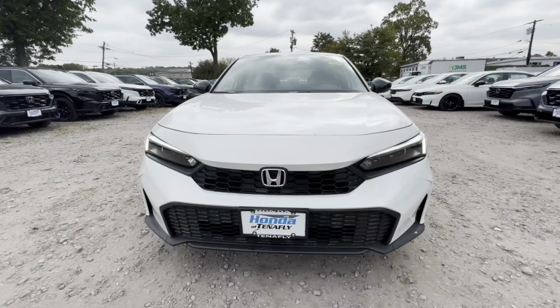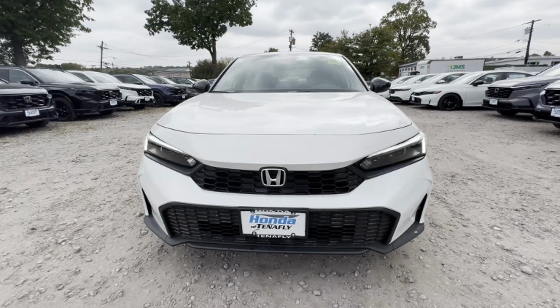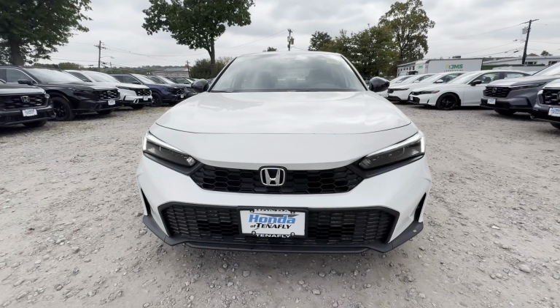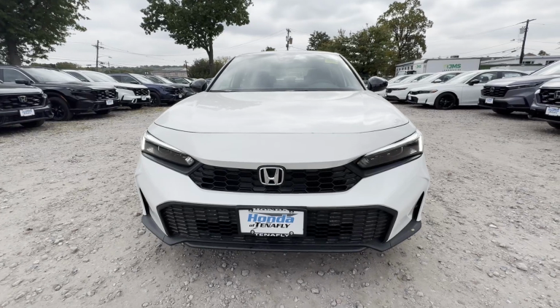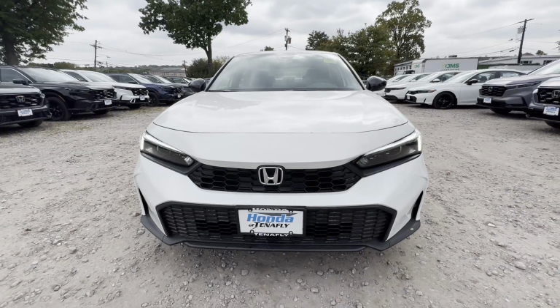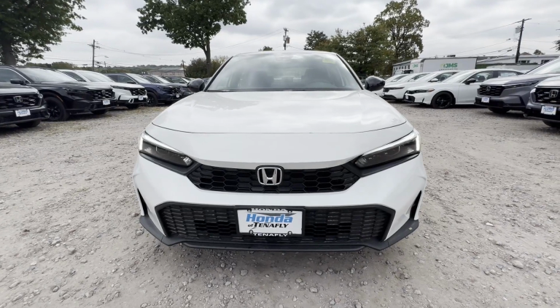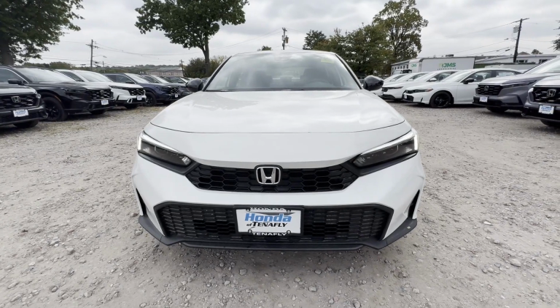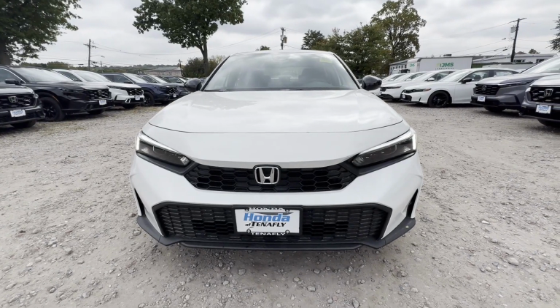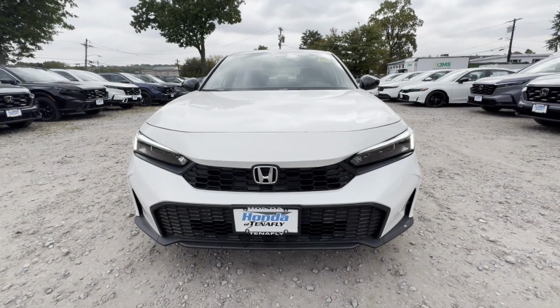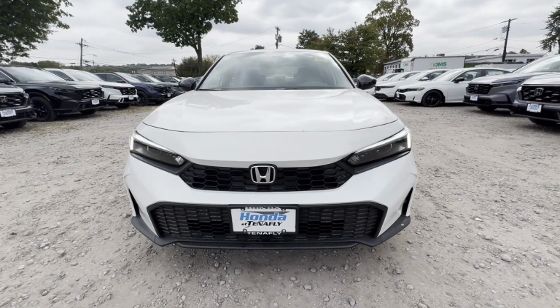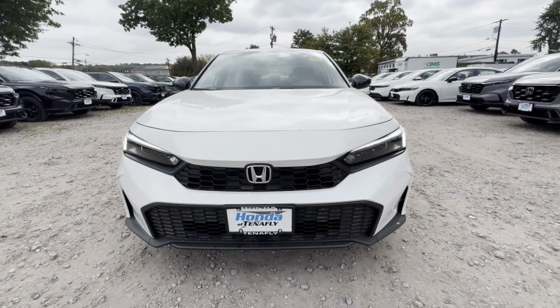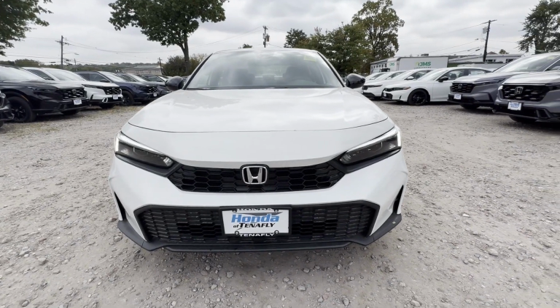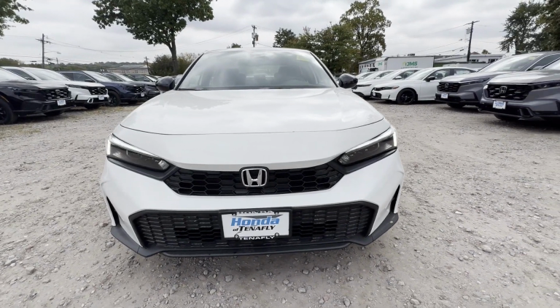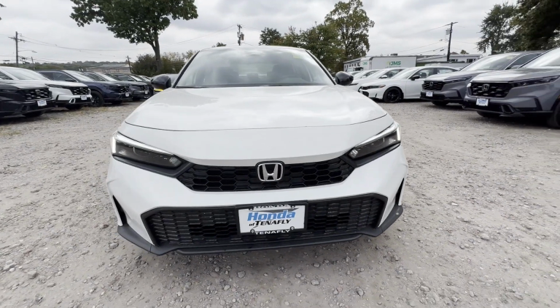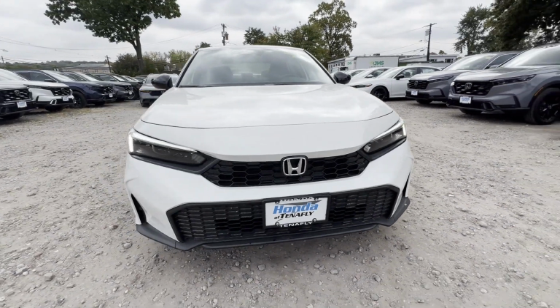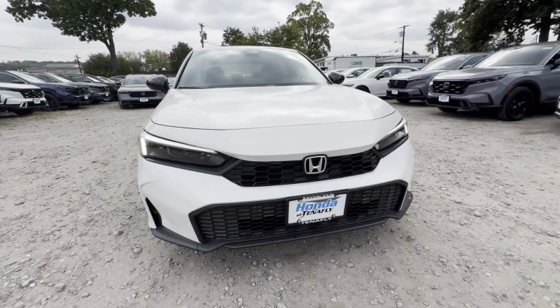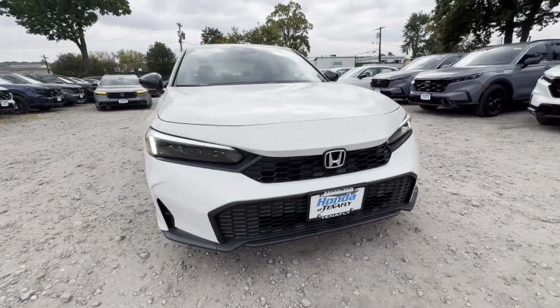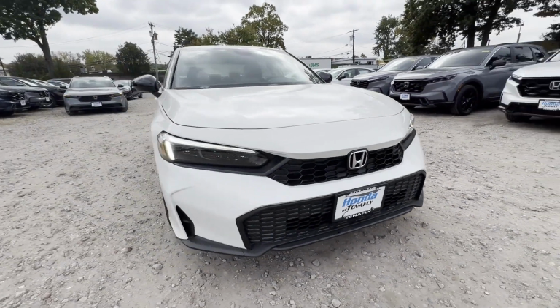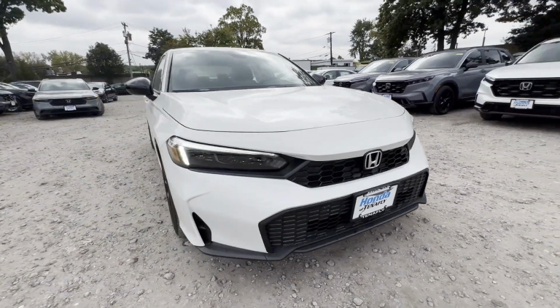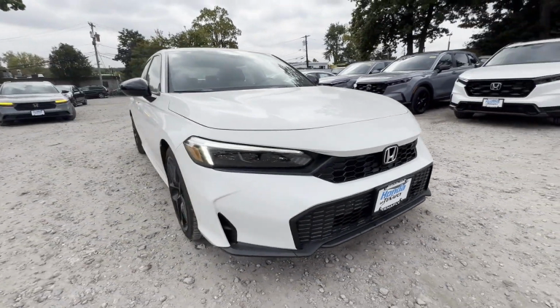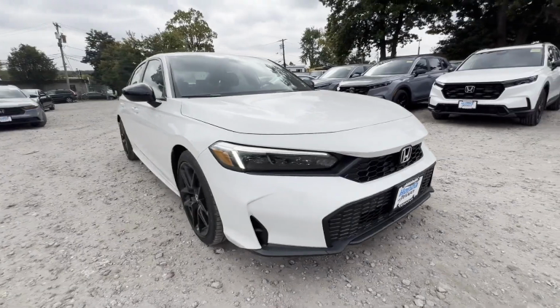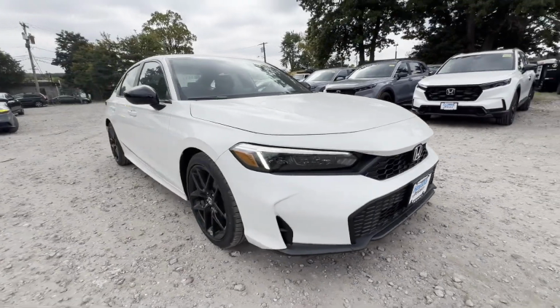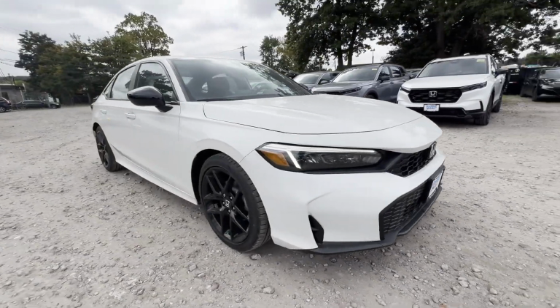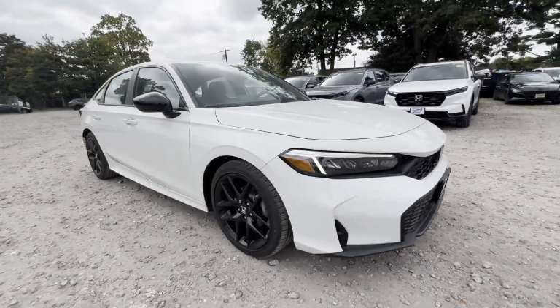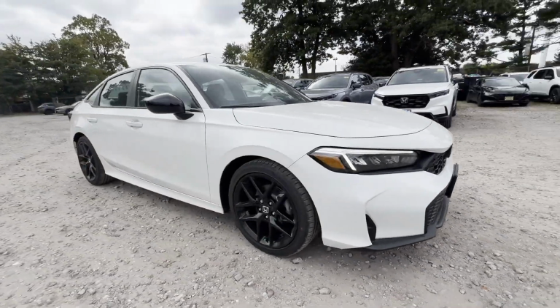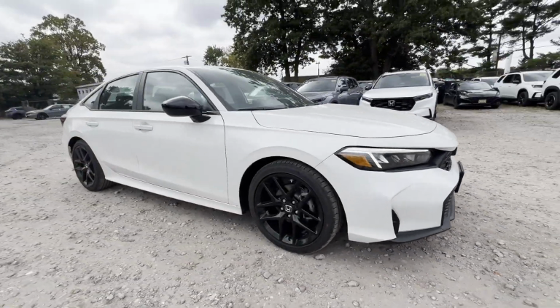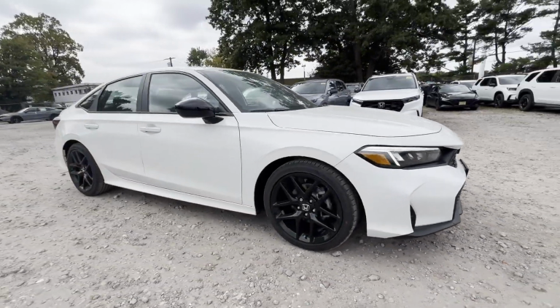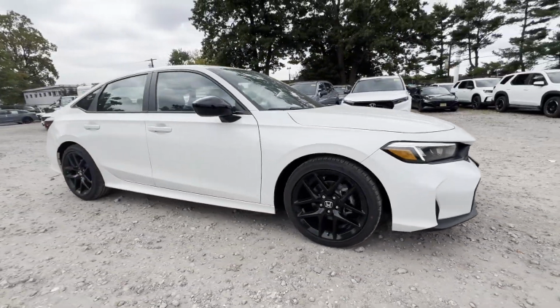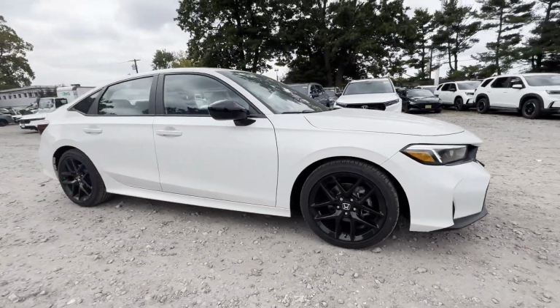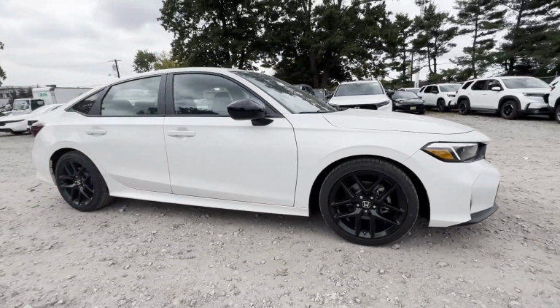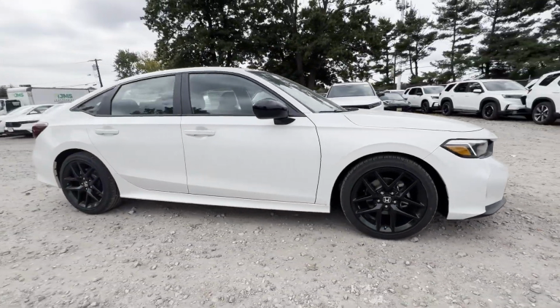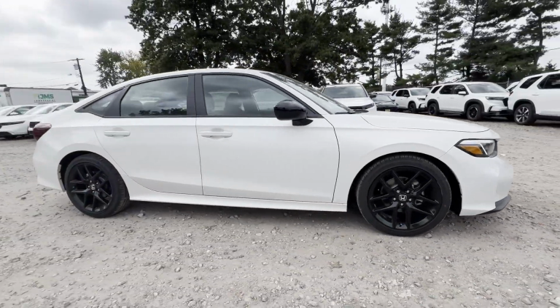2025 Honda Civic Sedan. This sedan combines safety and comfort with style and performance.